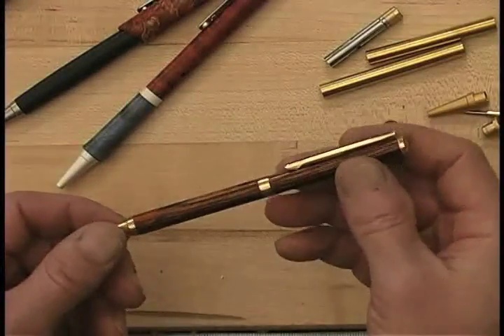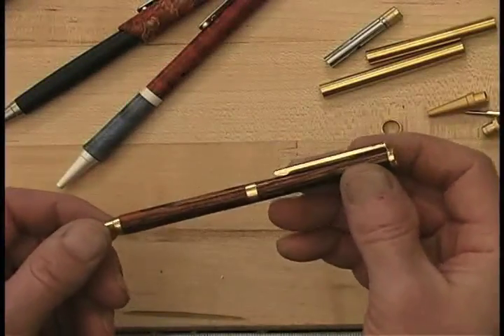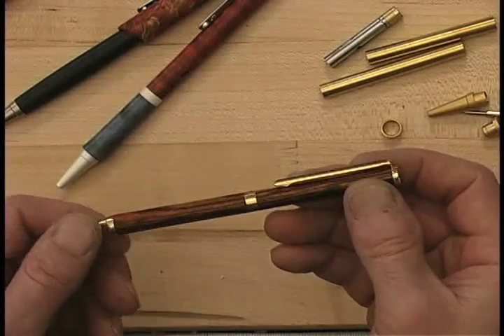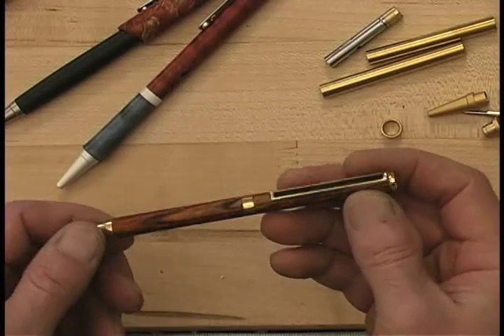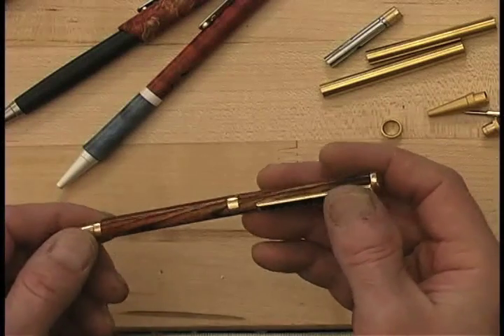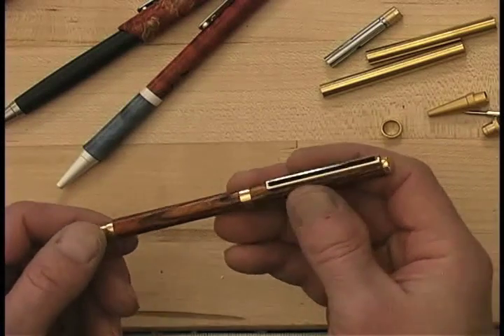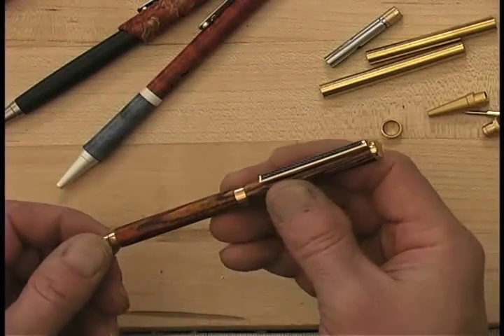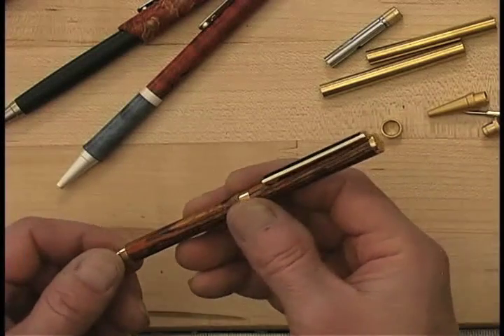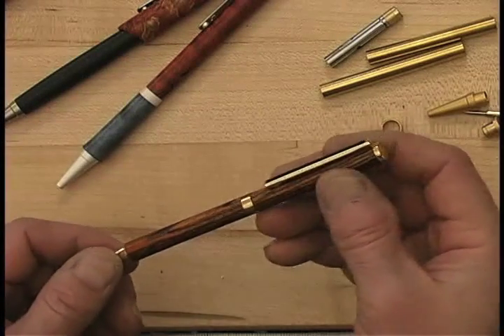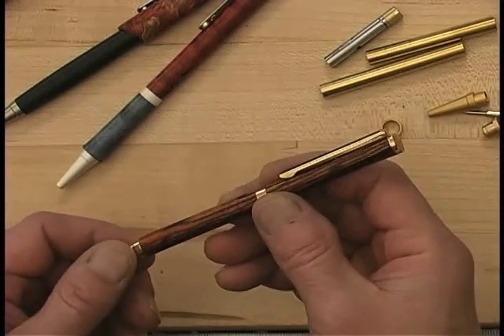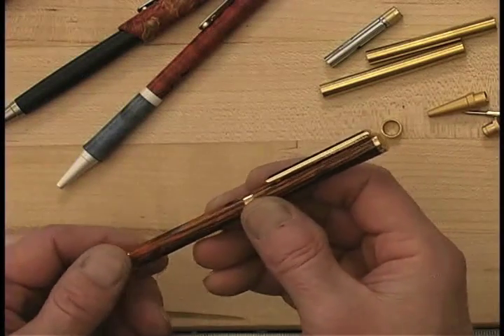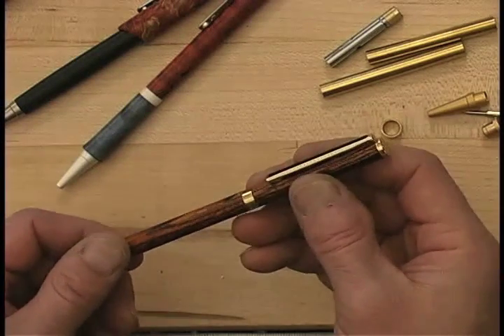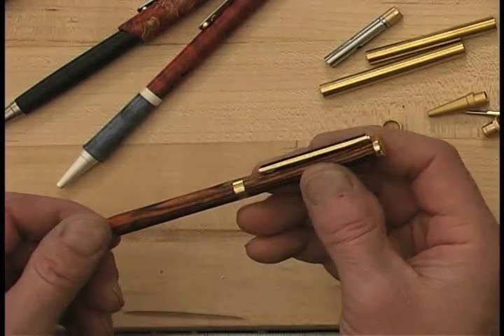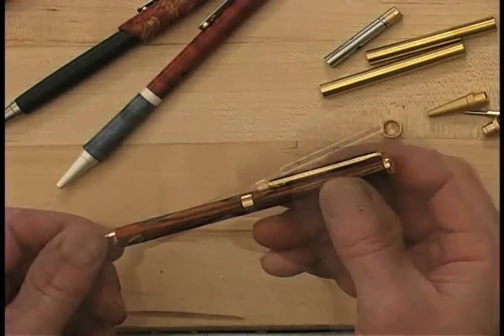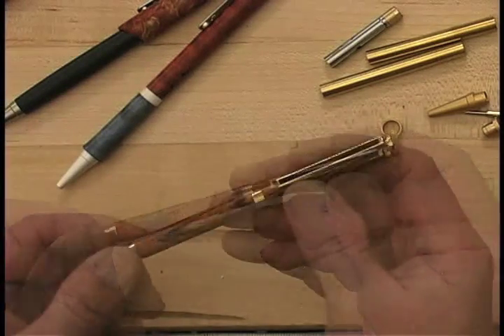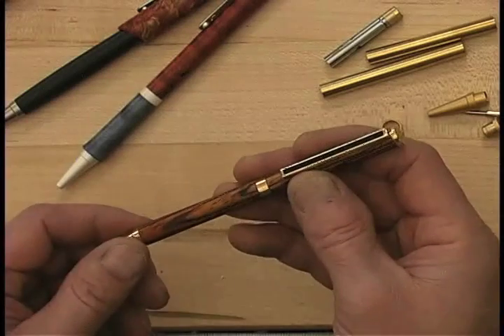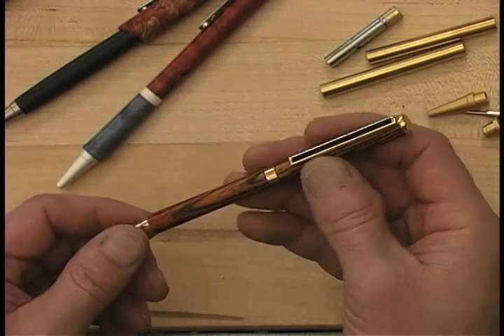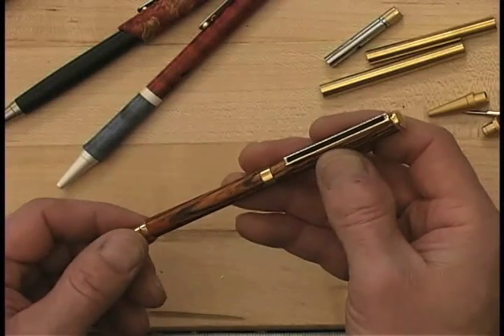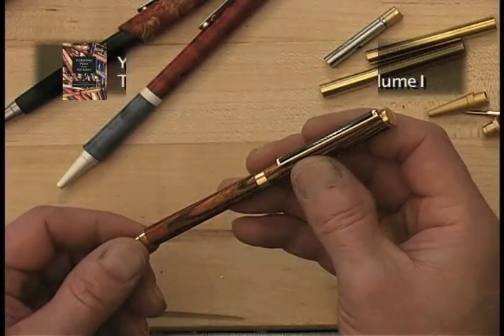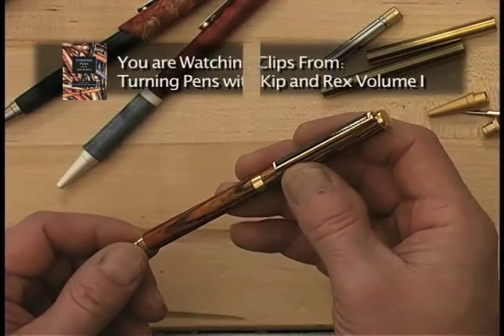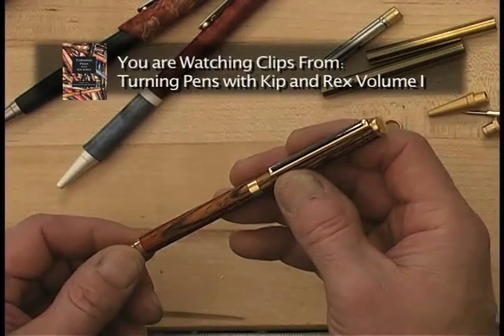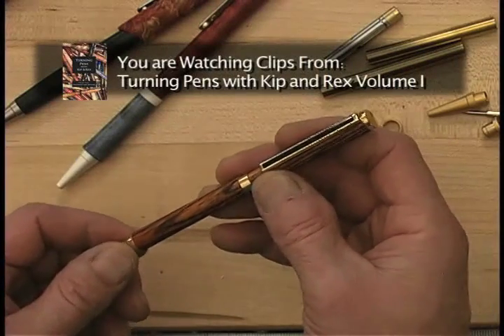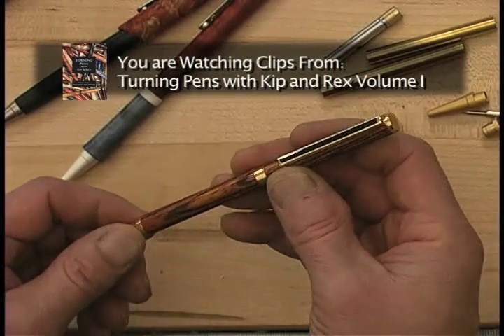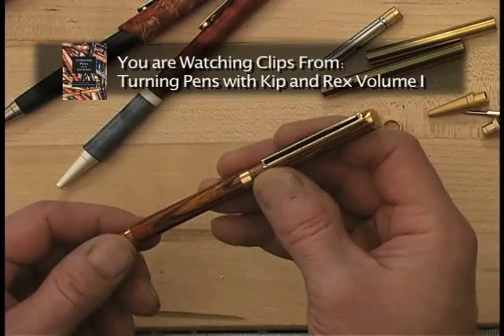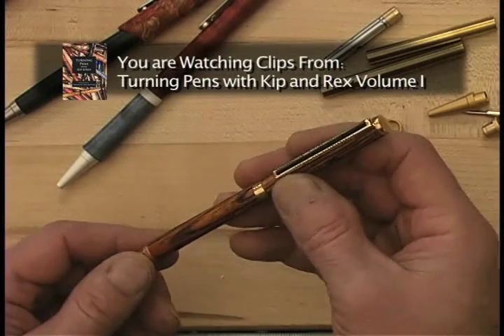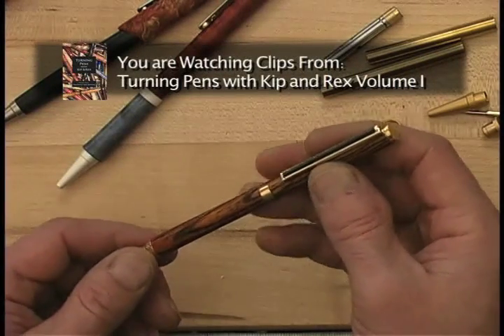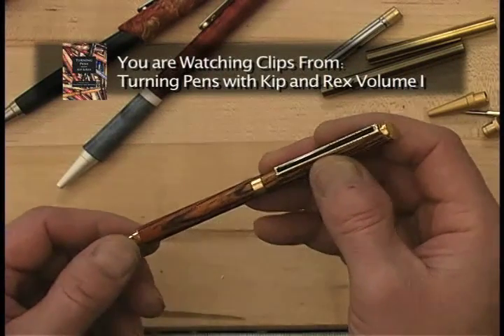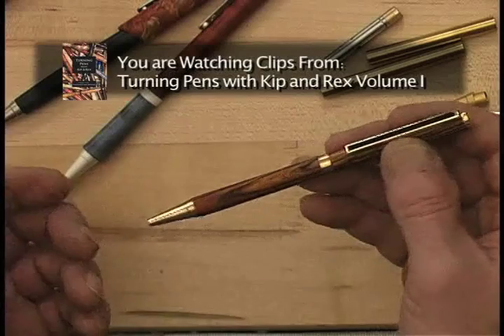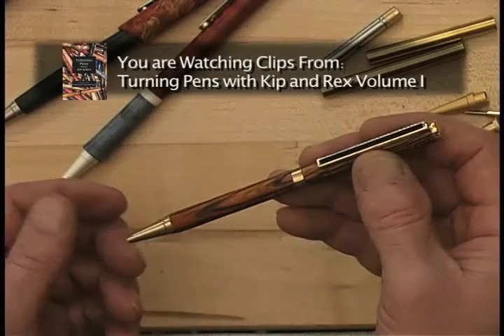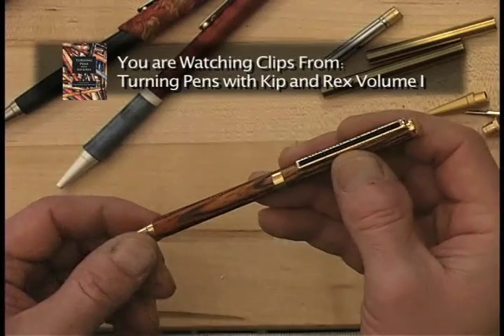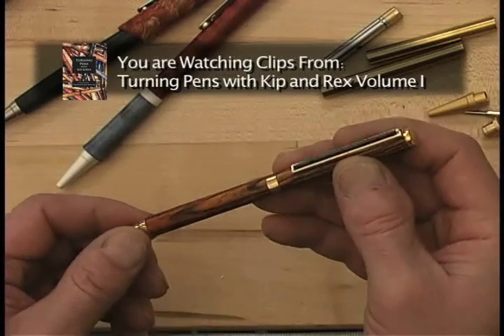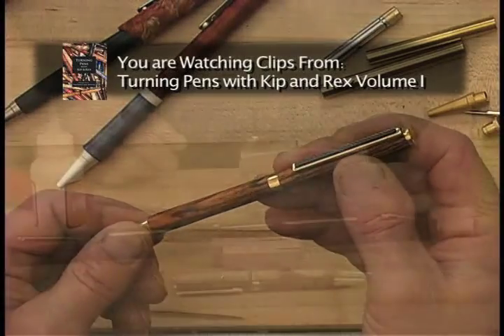This basic slimline pen that we've shown you how to make is actually the most popular pen kit and the most common. What we're going to do here is show you some variations of pen designs that can be made using the slimline pen part.